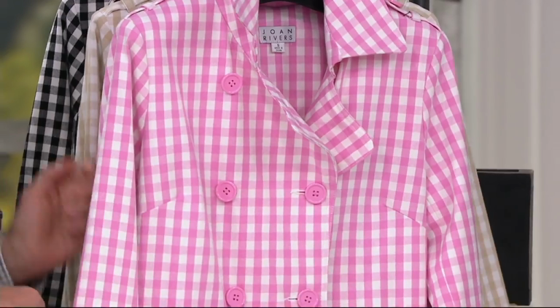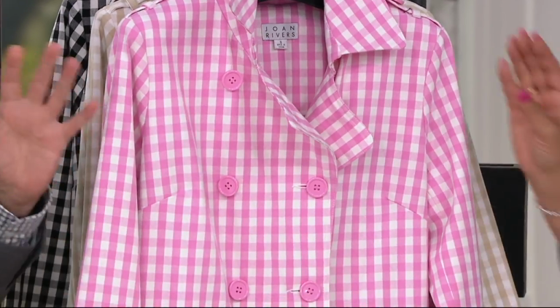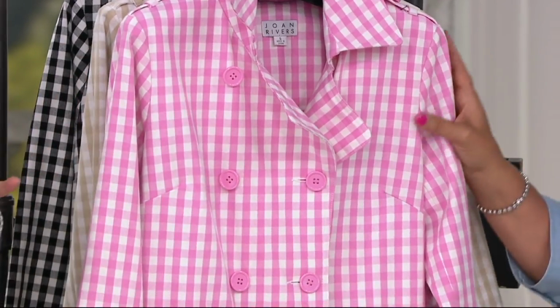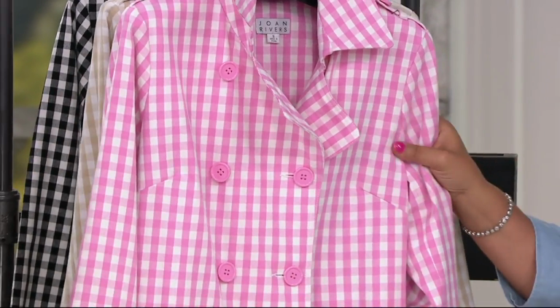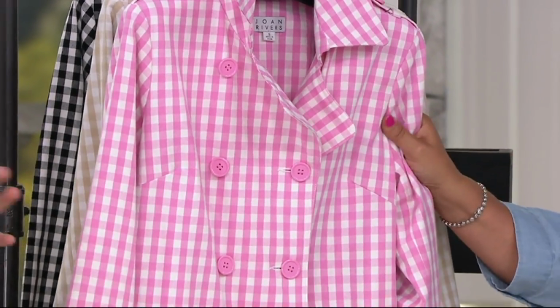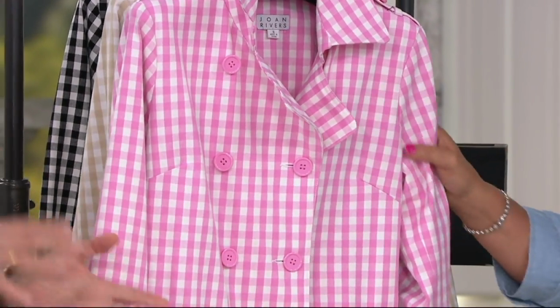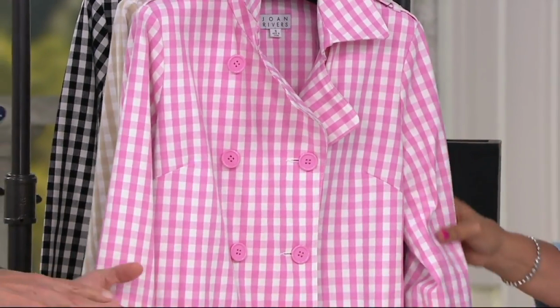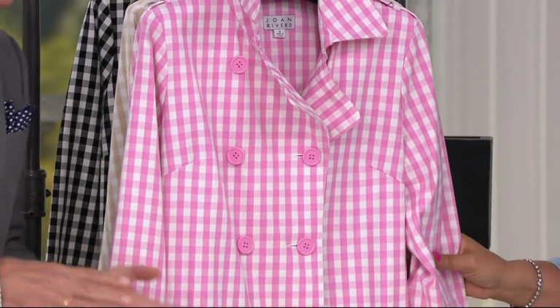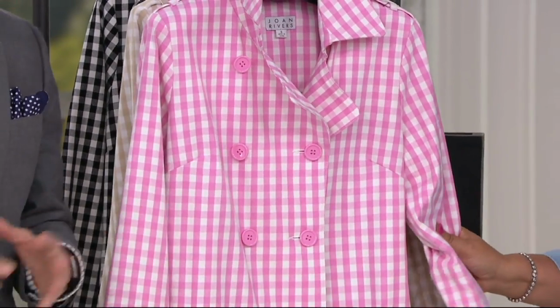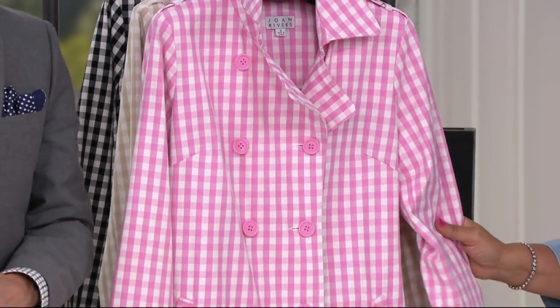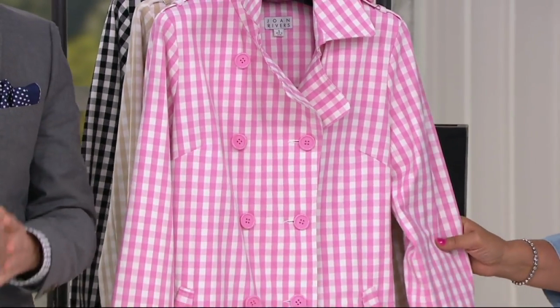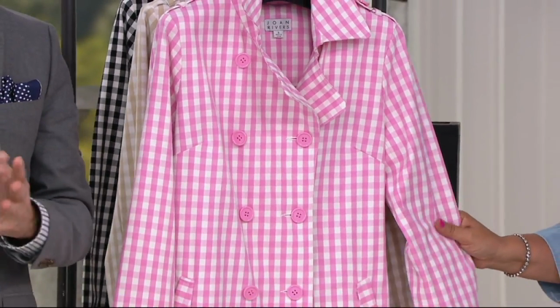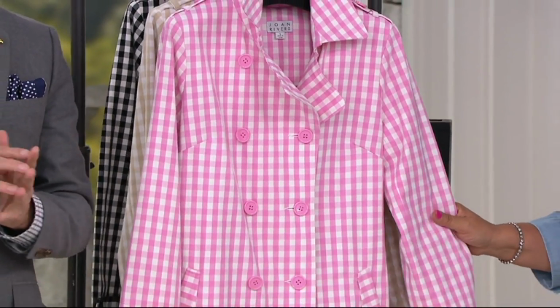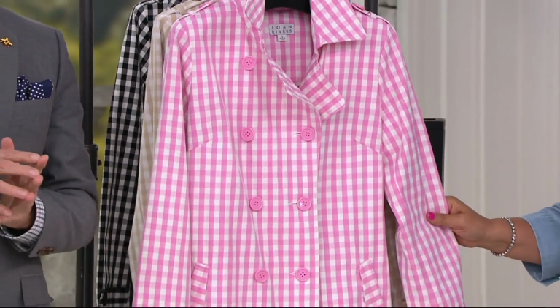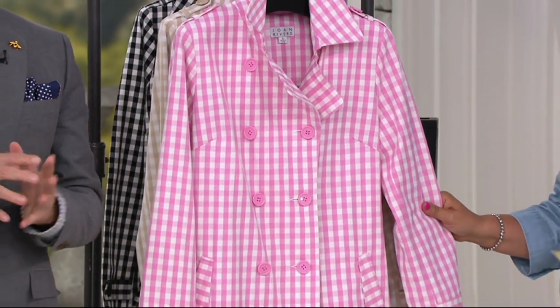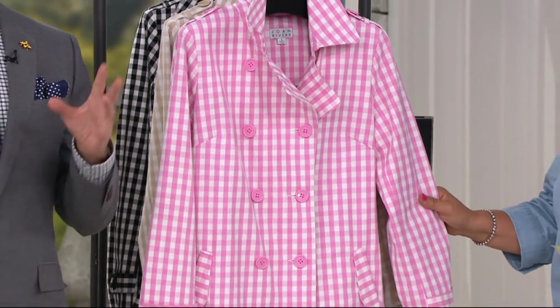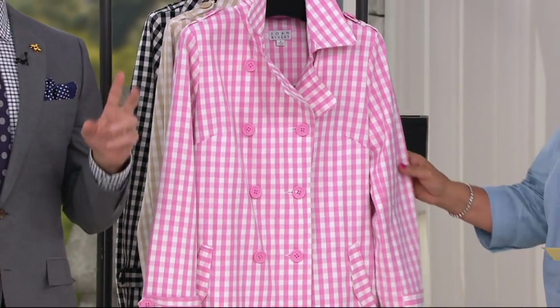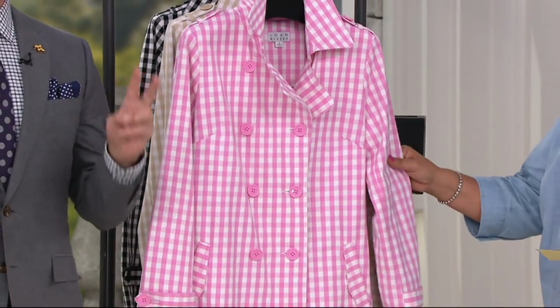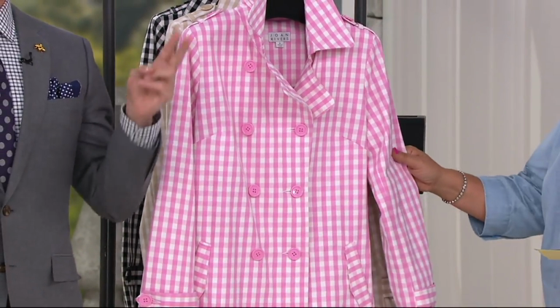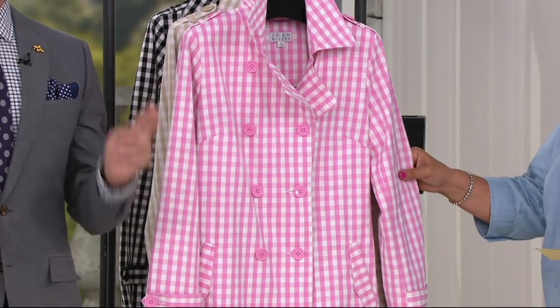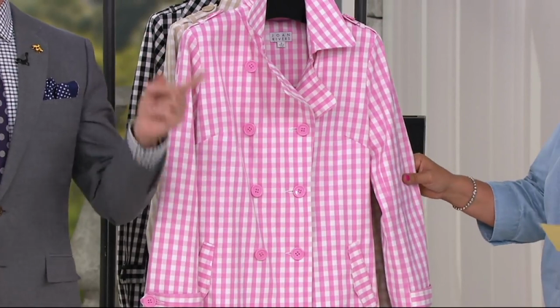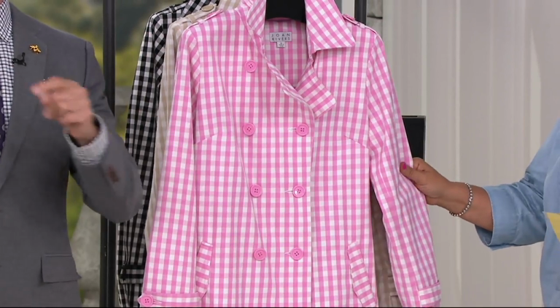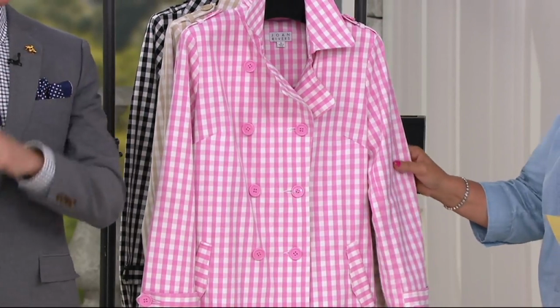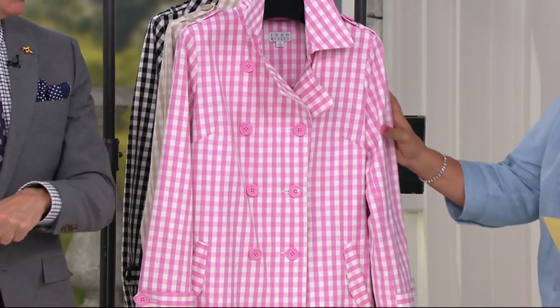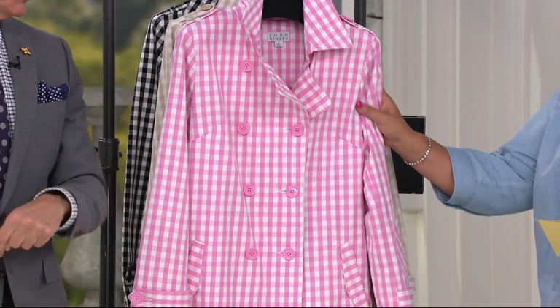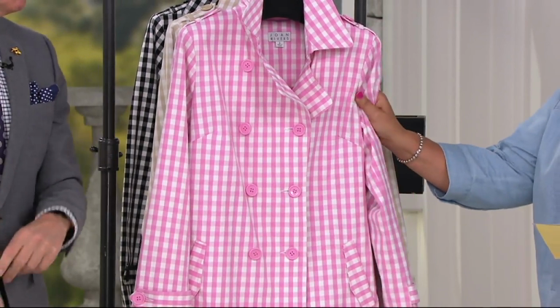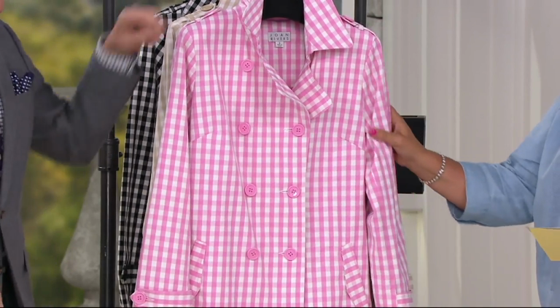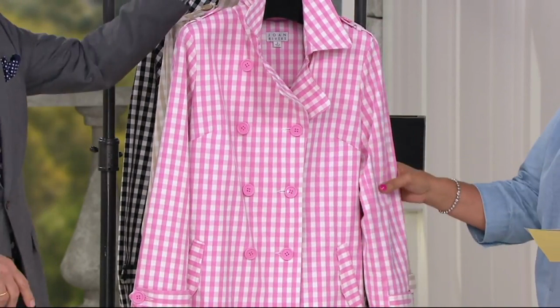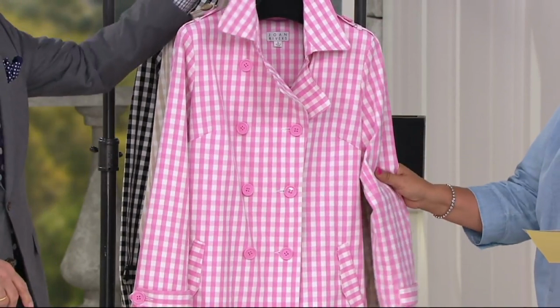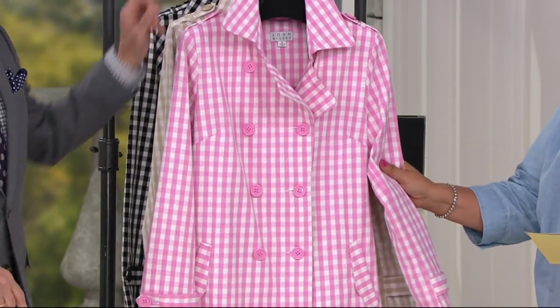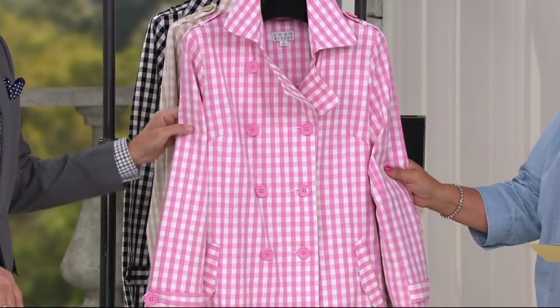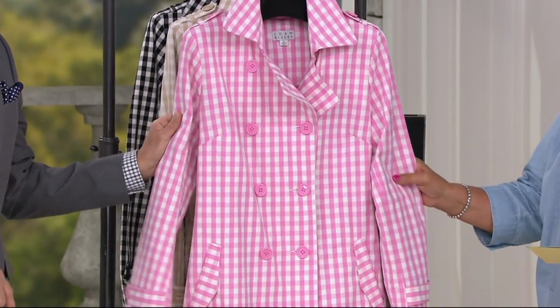Sometimes I shy away thinking it's going to live at the dry cleaner — not at my house. It's not. This is machine-wash outerwear that you throw in the washing machine. That blows my mind. Isn't that nice?